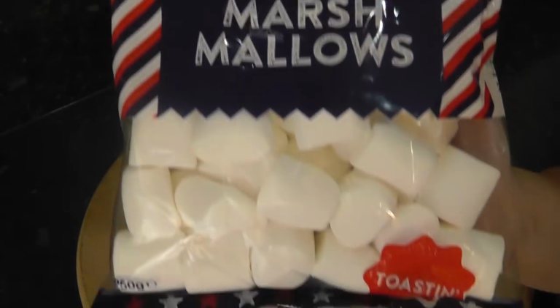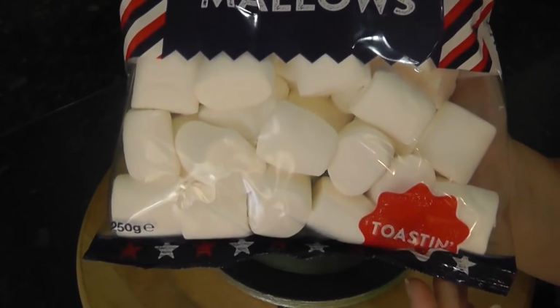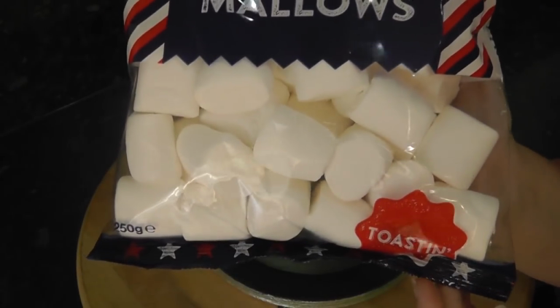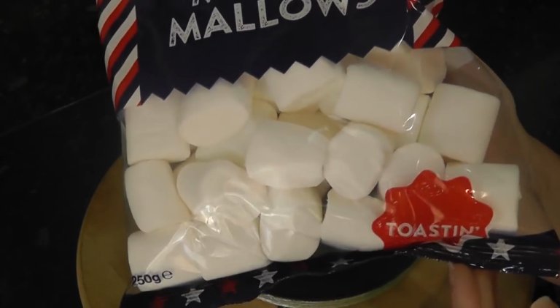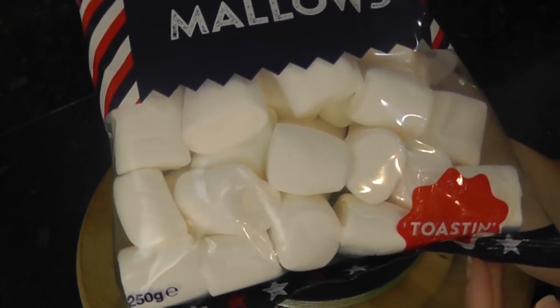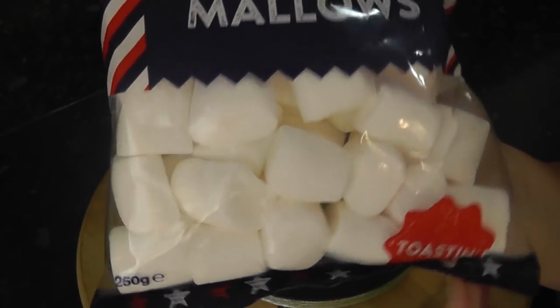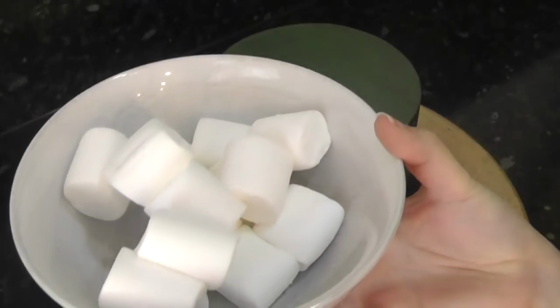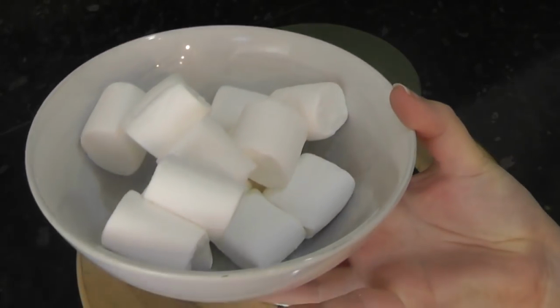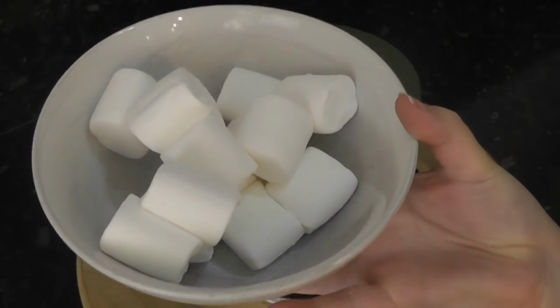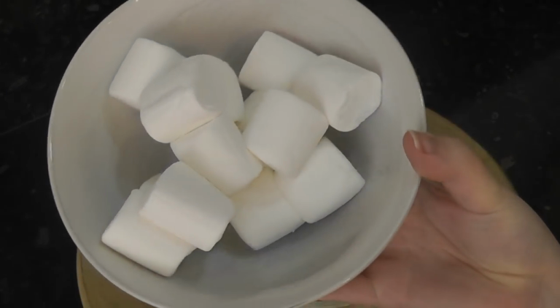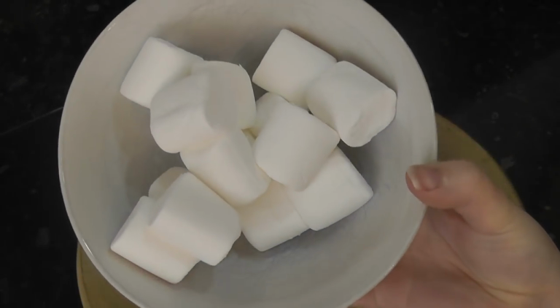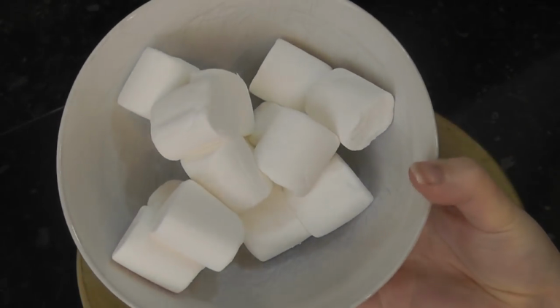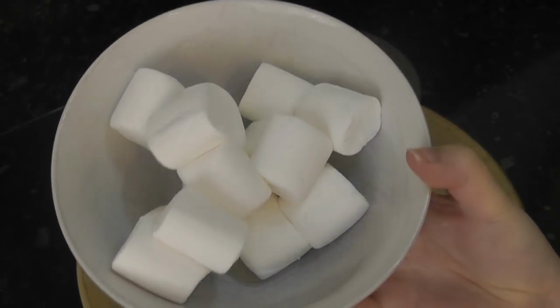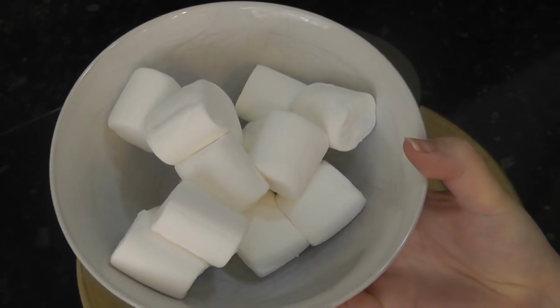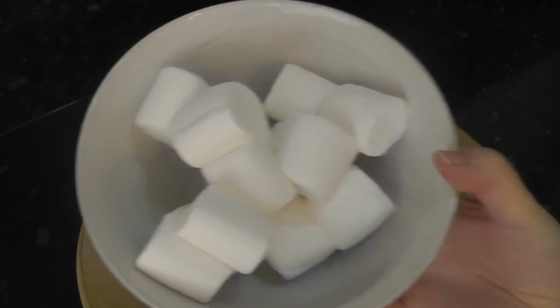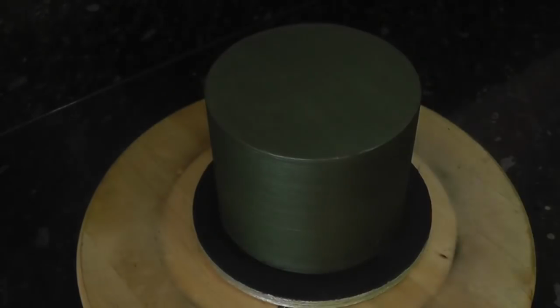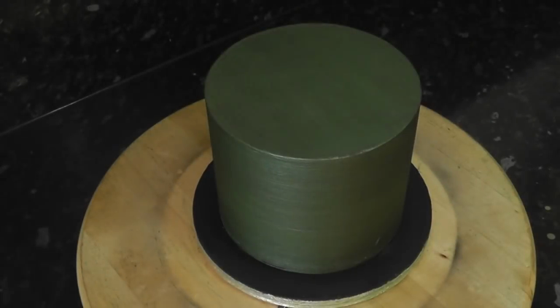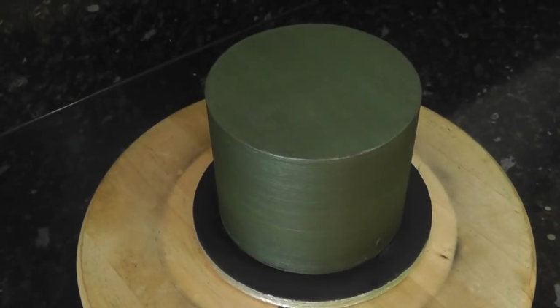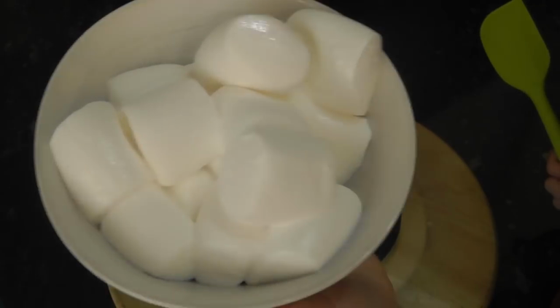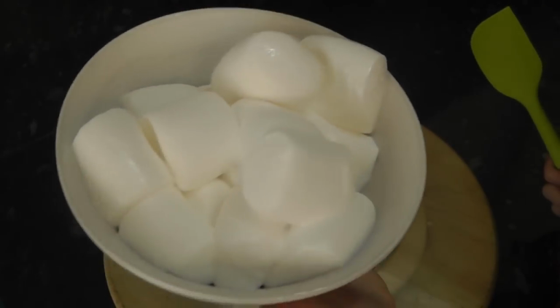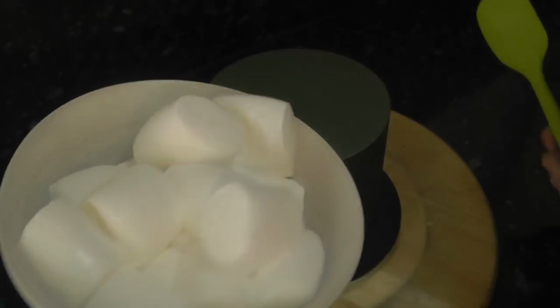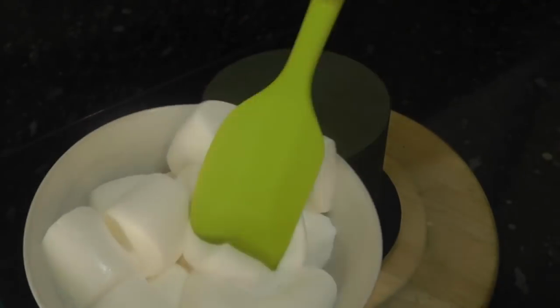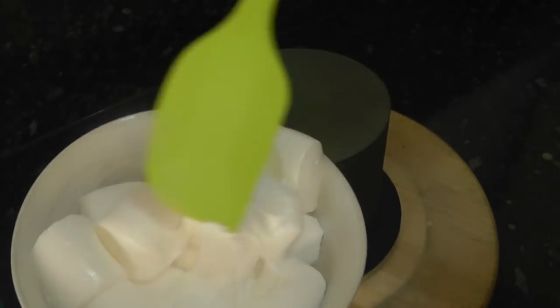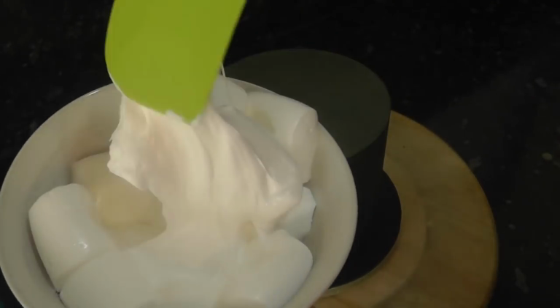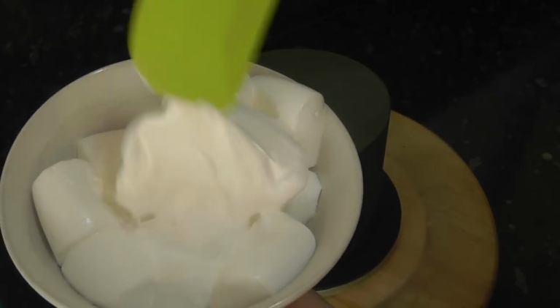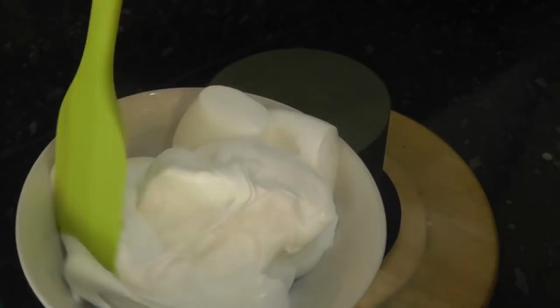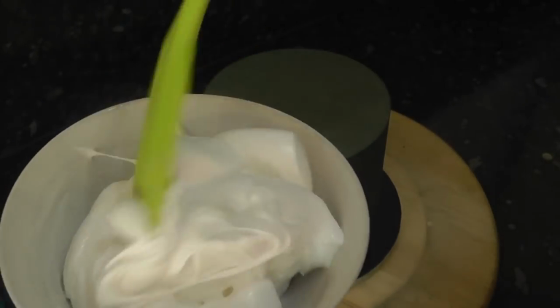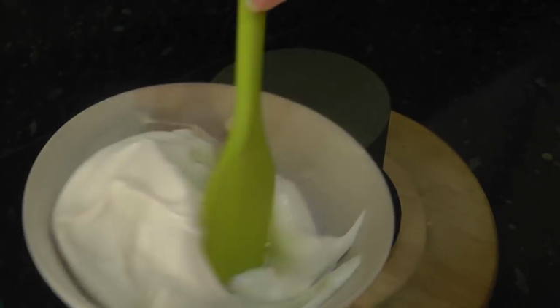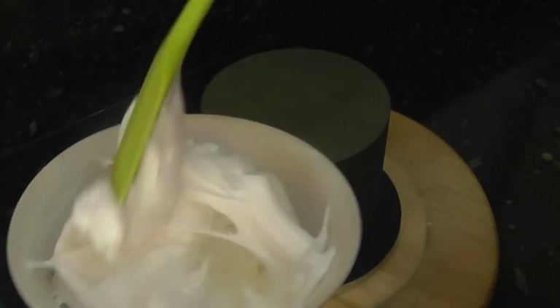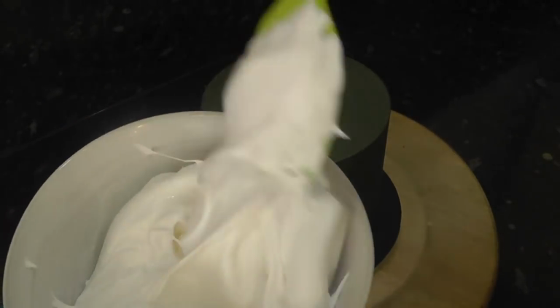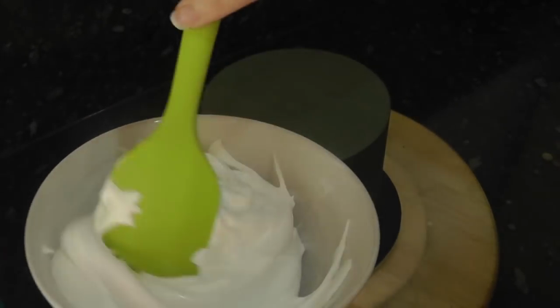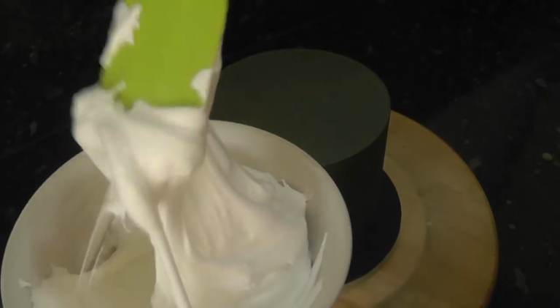Grab yourself some white marshmallows and add a big handful into a bowl. Put this in the microwave for literally 30 seconds — they will puff up and go all jellified. Stir them with a spatula to turn them into sticky spider webs.